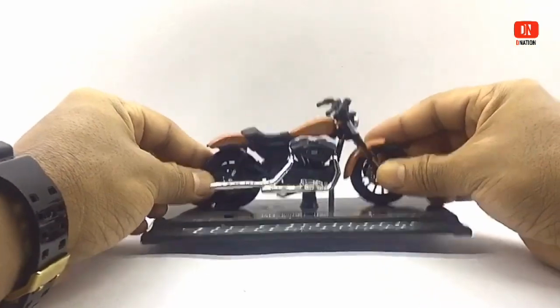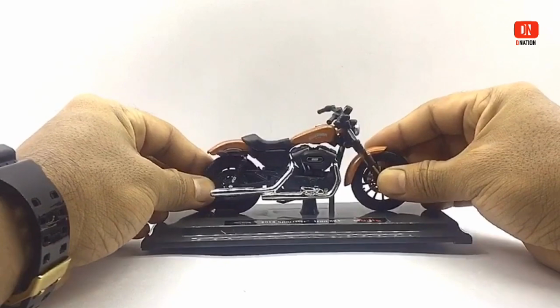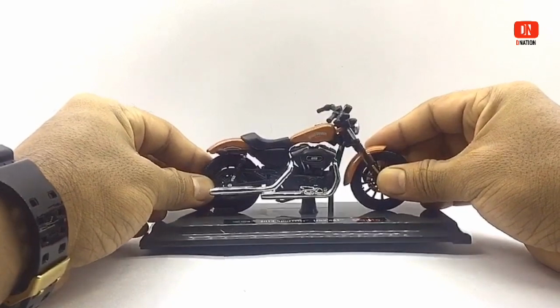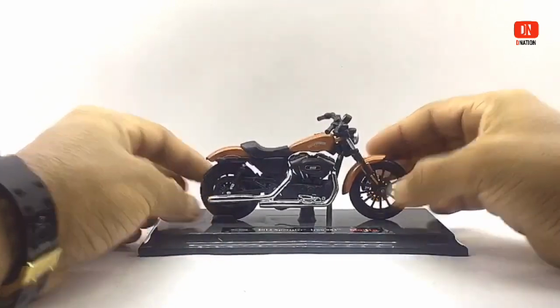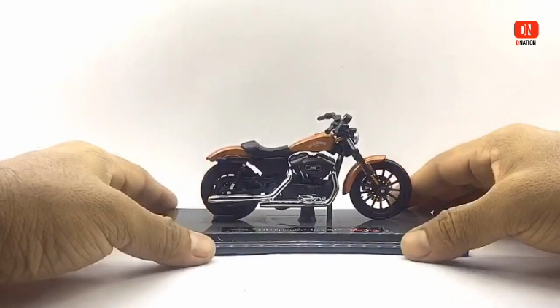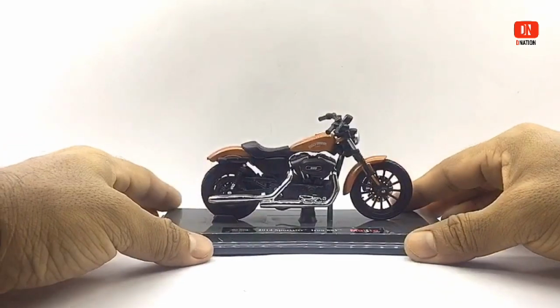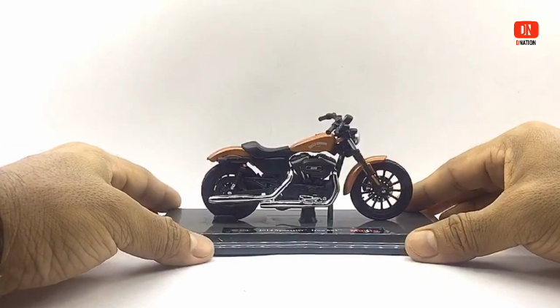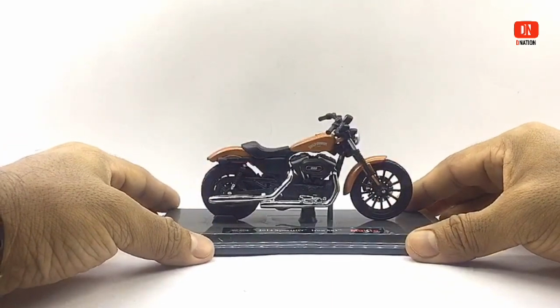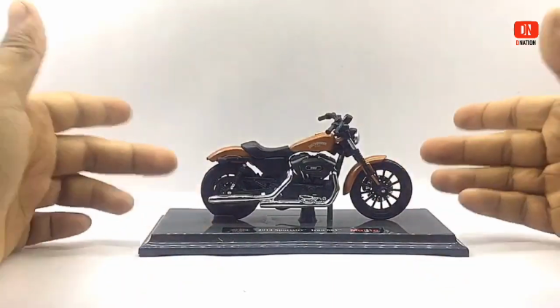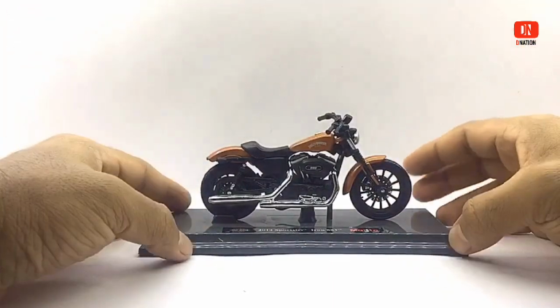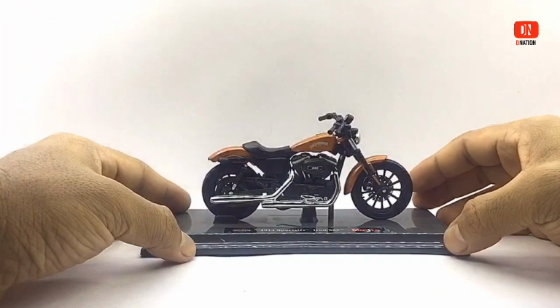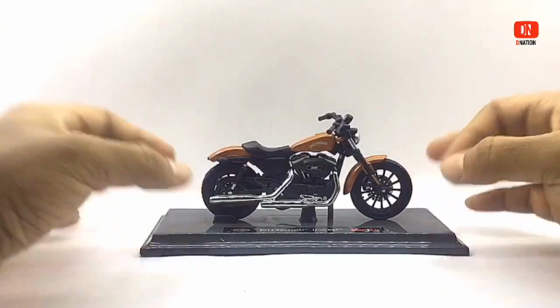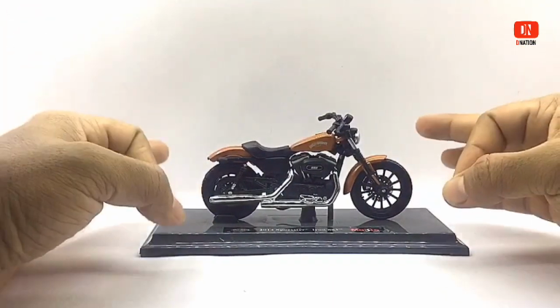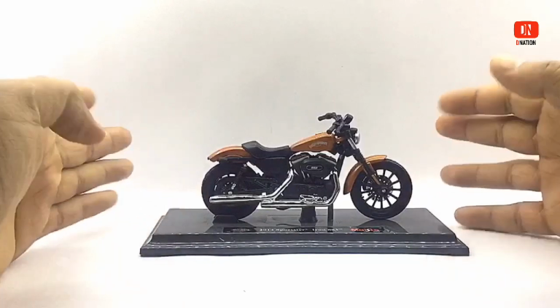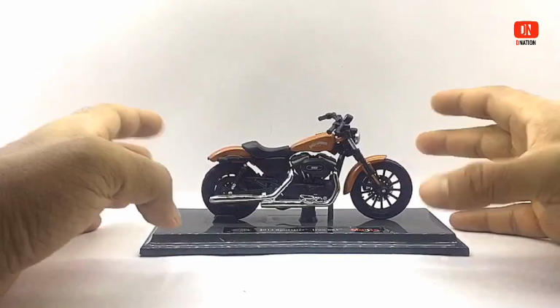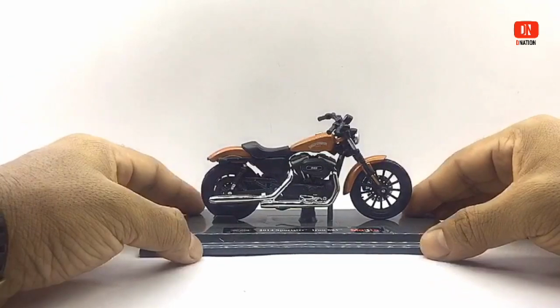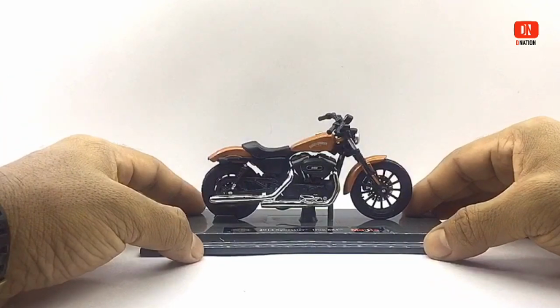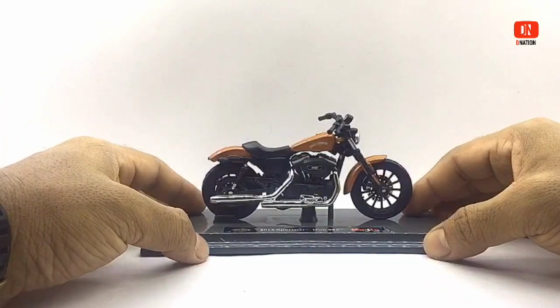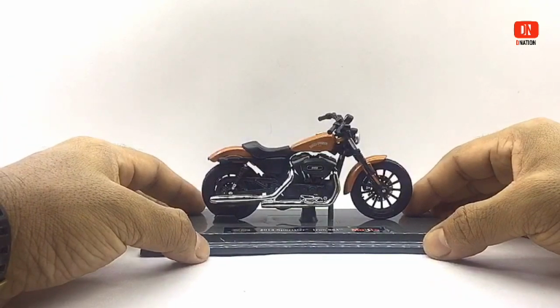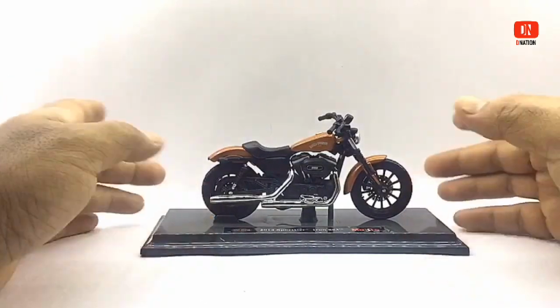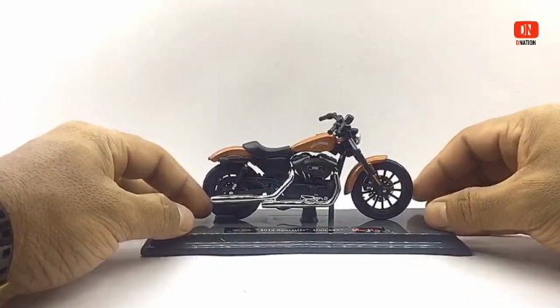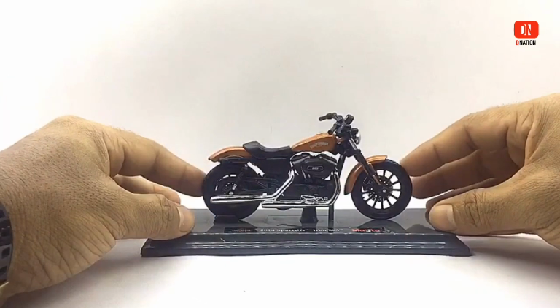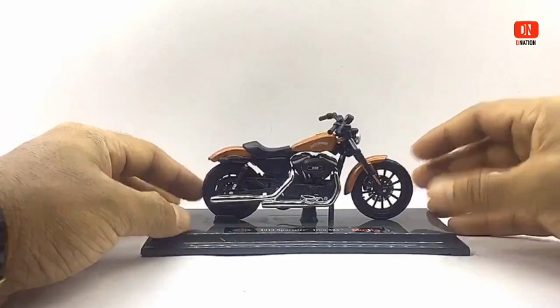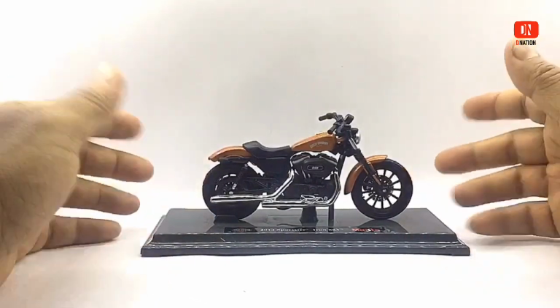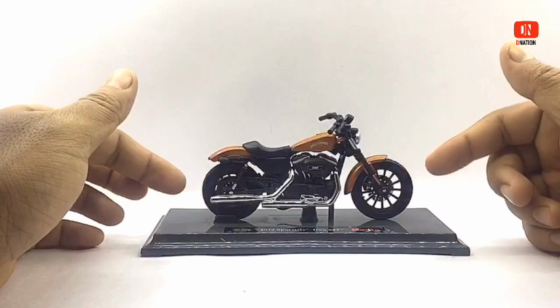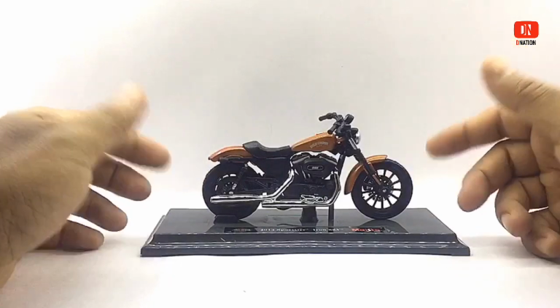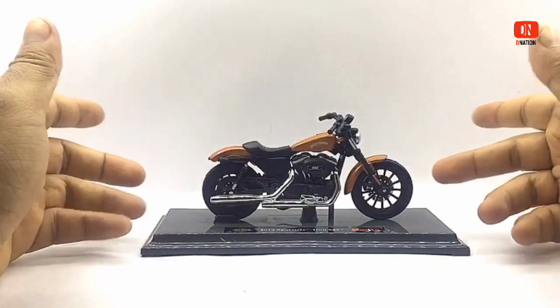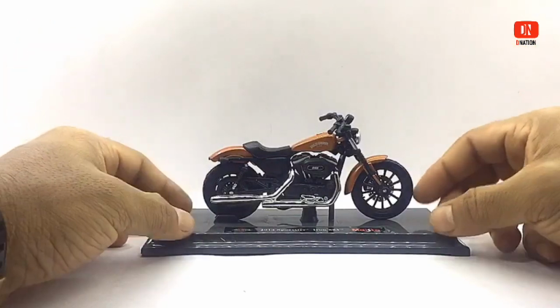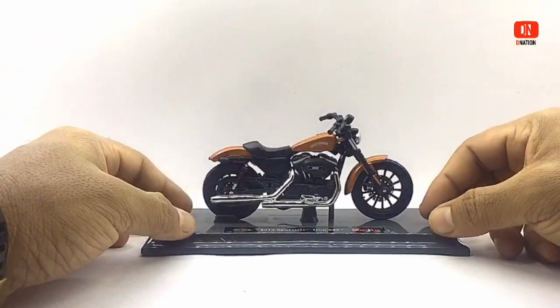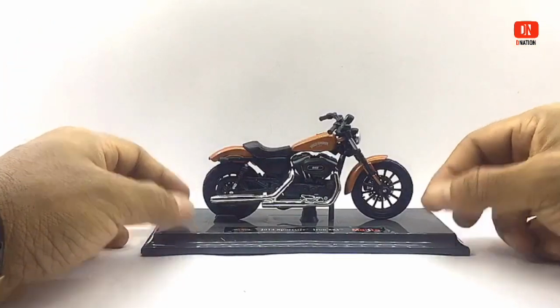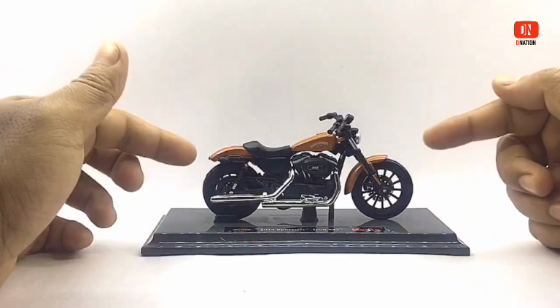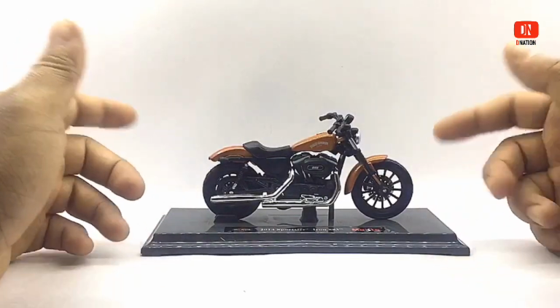This model also comes with spot-on paint apps and branding details, and has free rolling wheels and a kickstand which makes it functional too. And with this model, you're guaranteed a replica which is built to last and will warm the hearts of any Harley-Davidson fan.